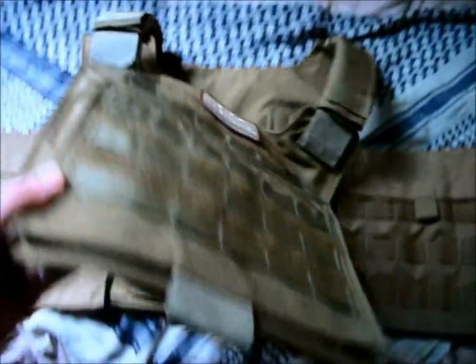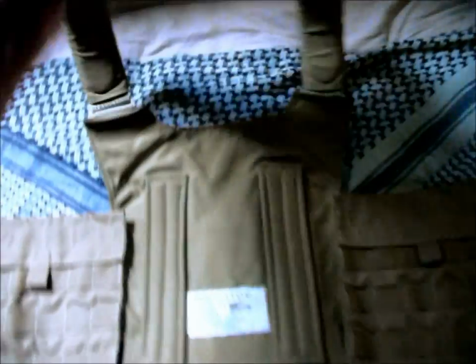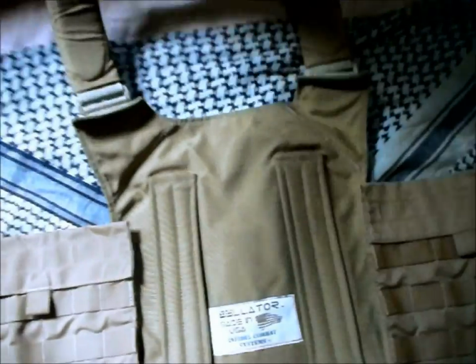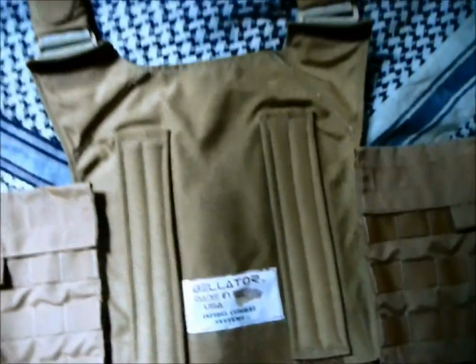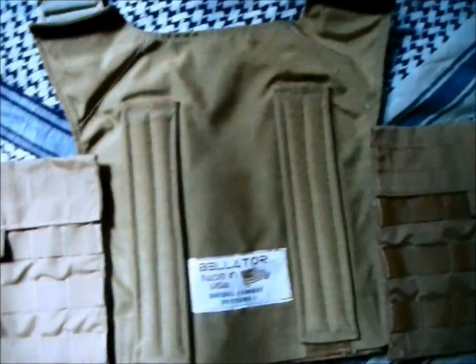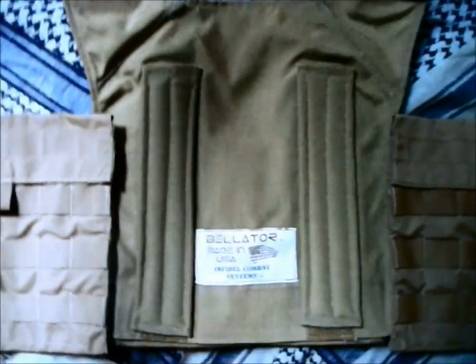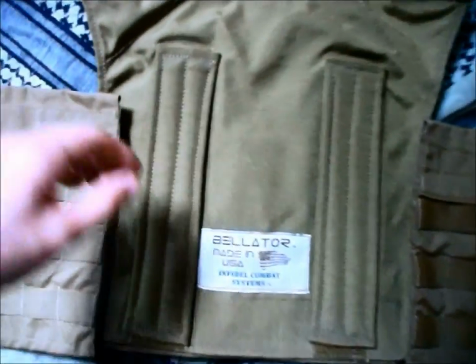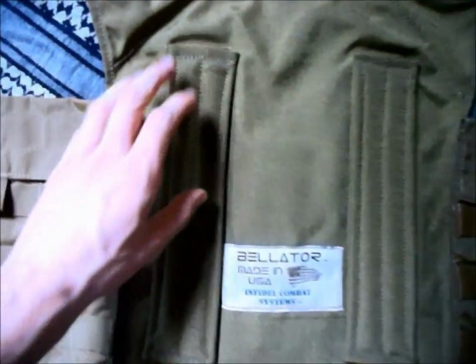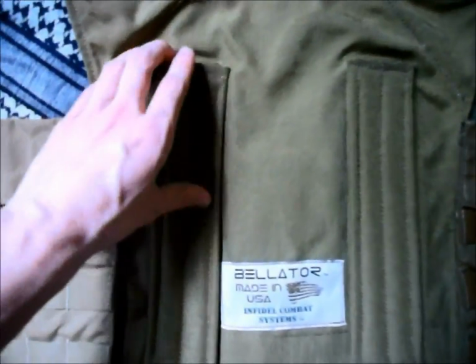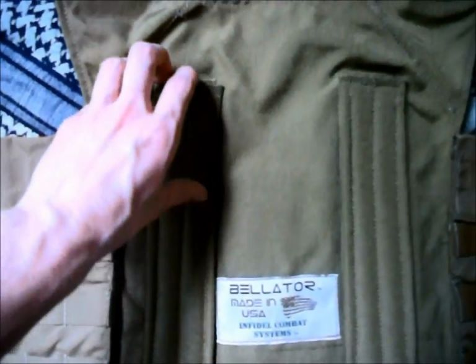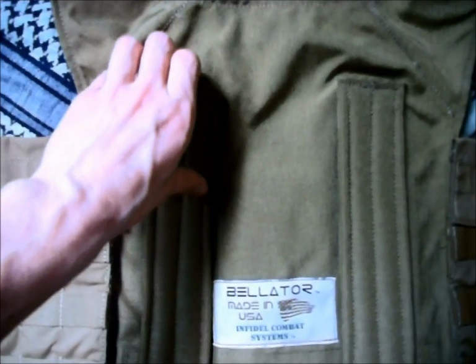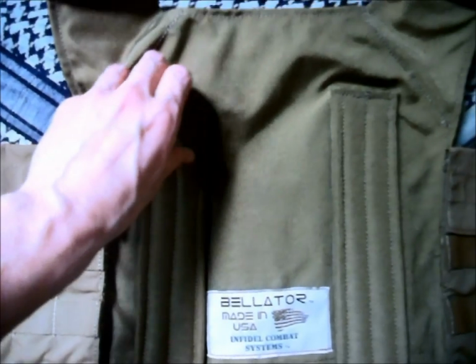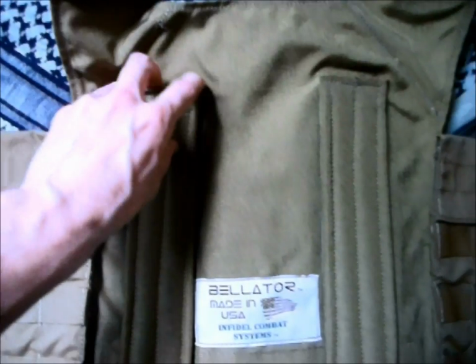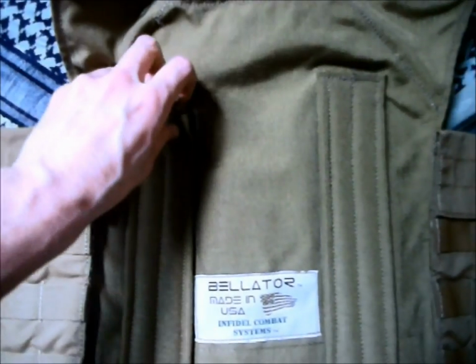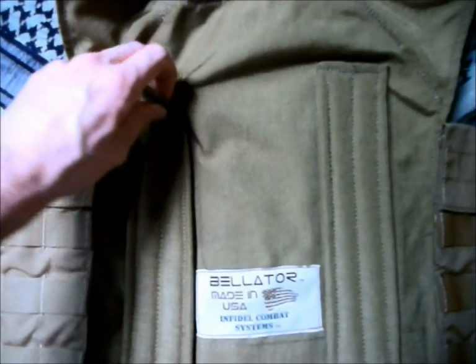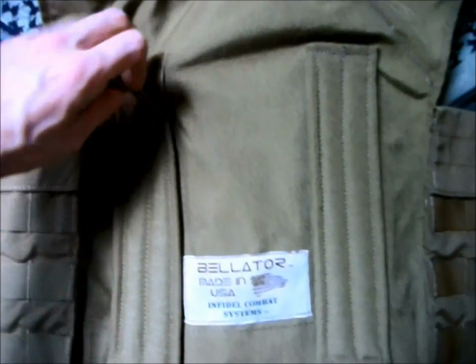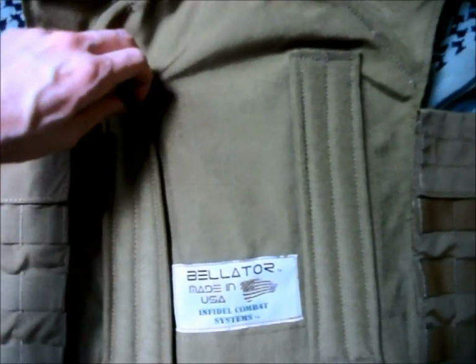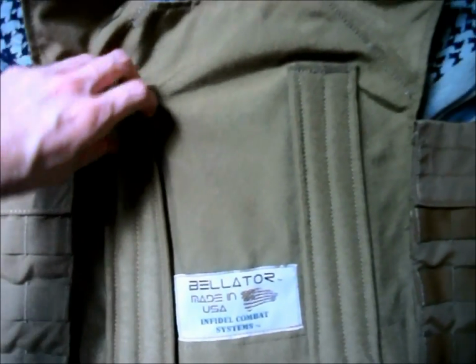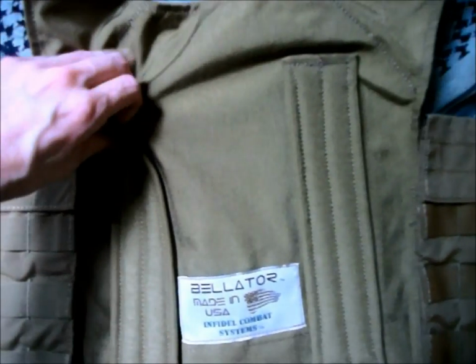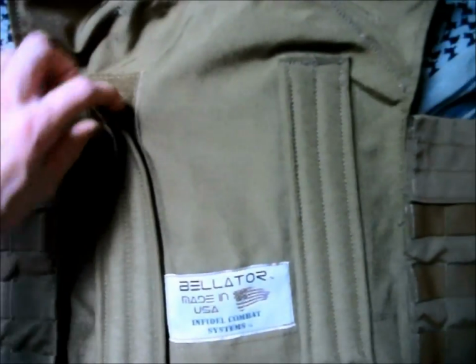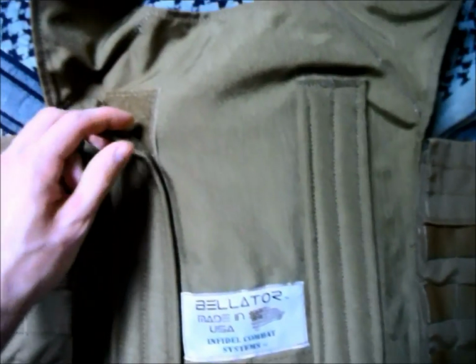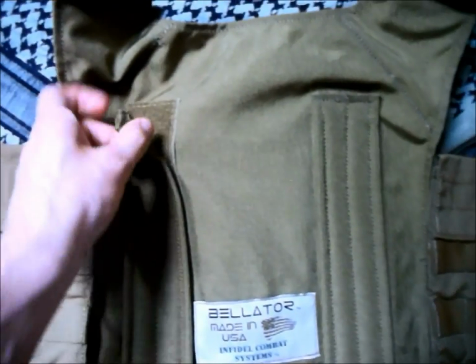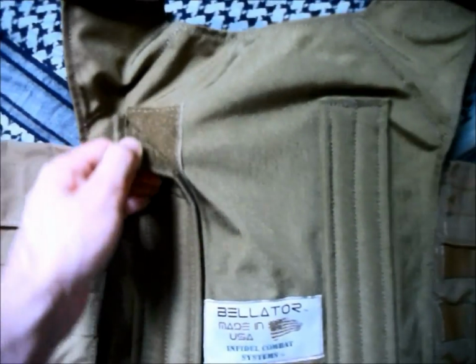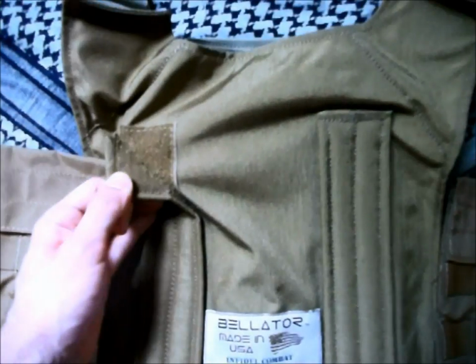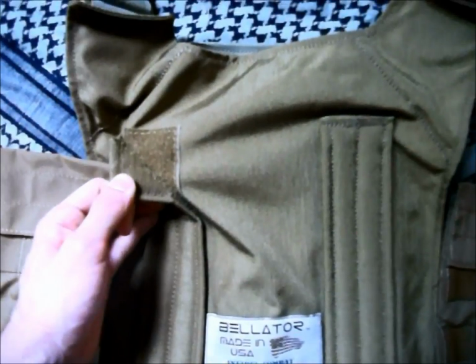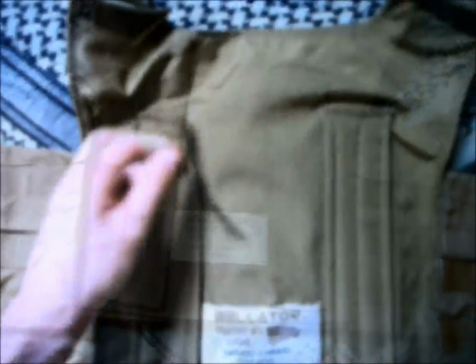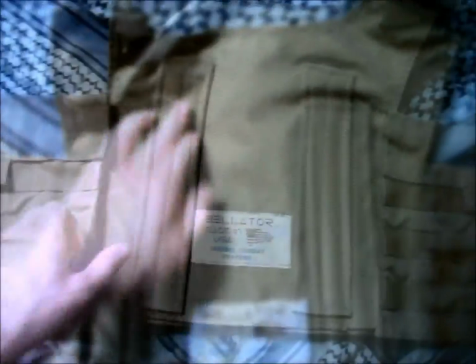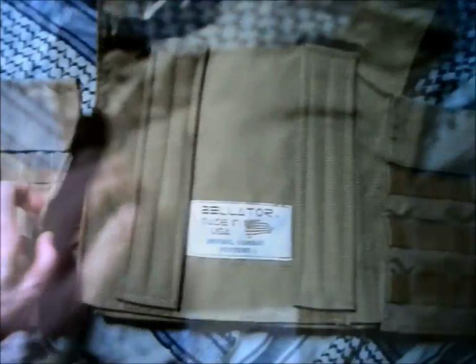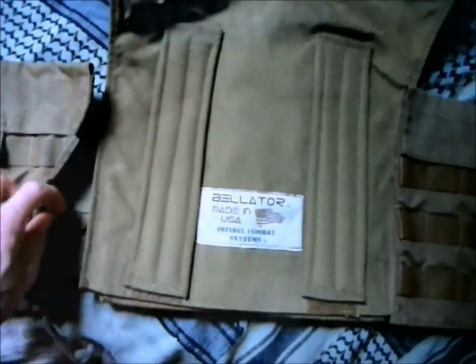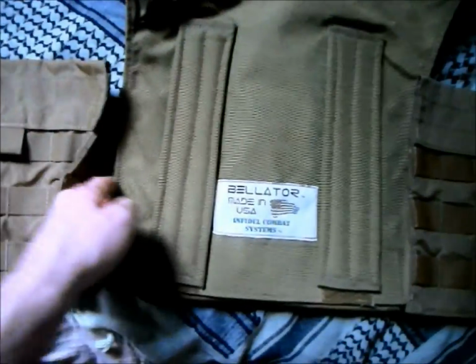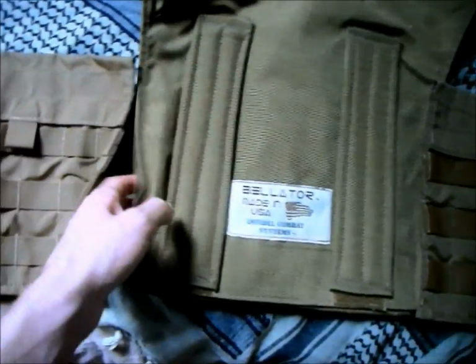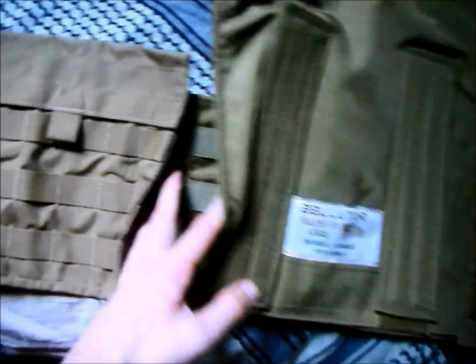One of the greatest perks of the Bellator Plate Carrier is the adjustable and removable pads located inside the carrier. The four pads allow for fresh air exchange, giving the wearer a more comfortable experience when out in the field.